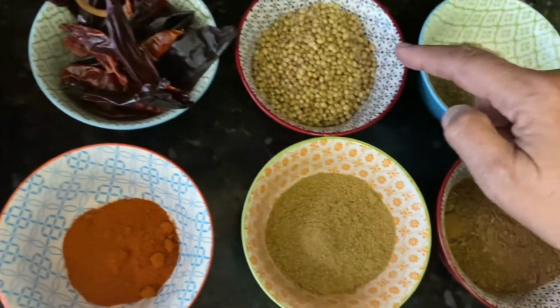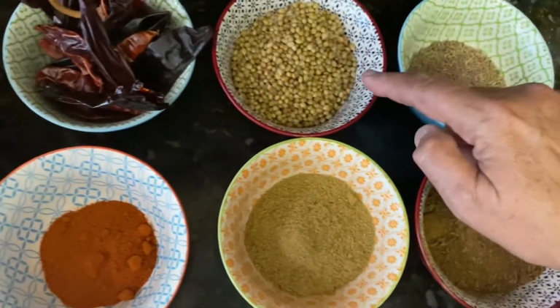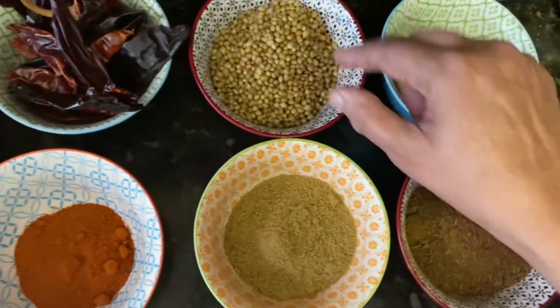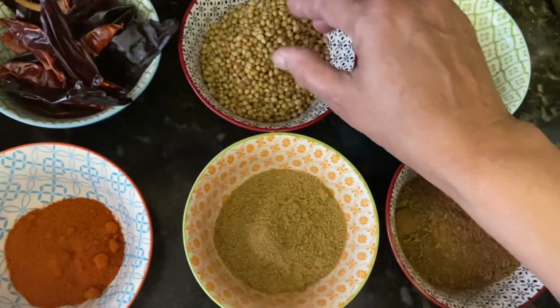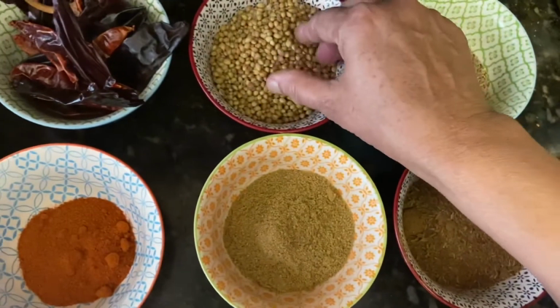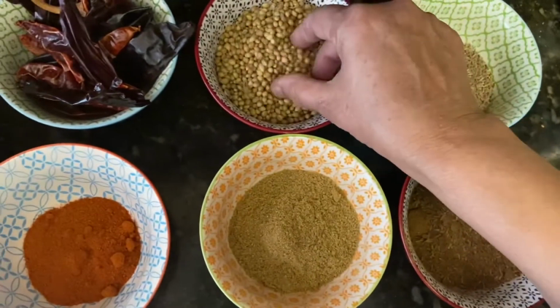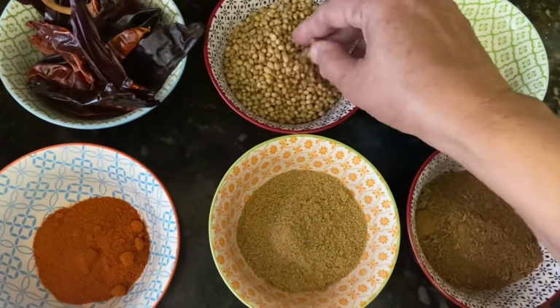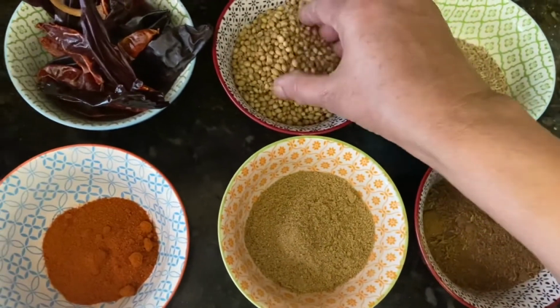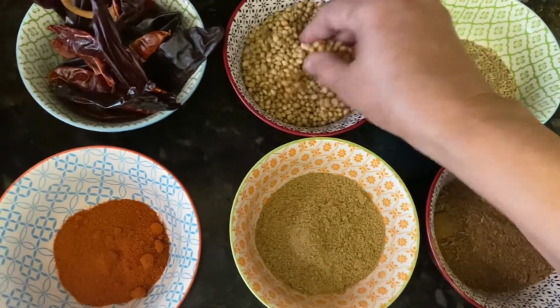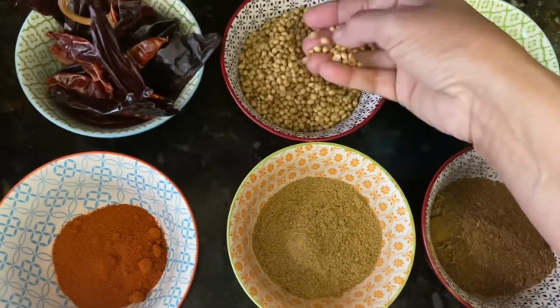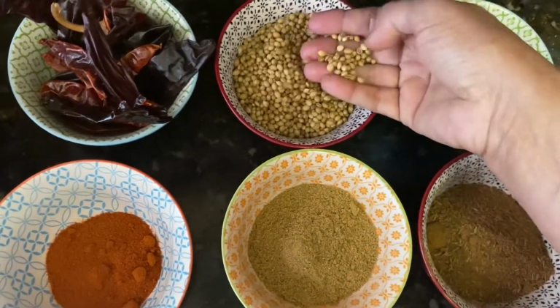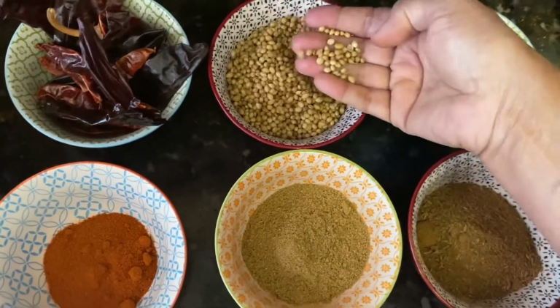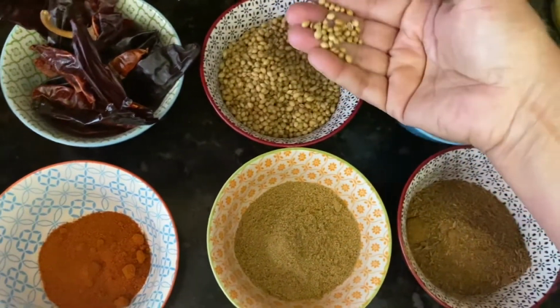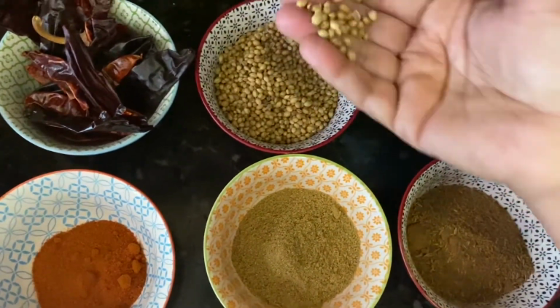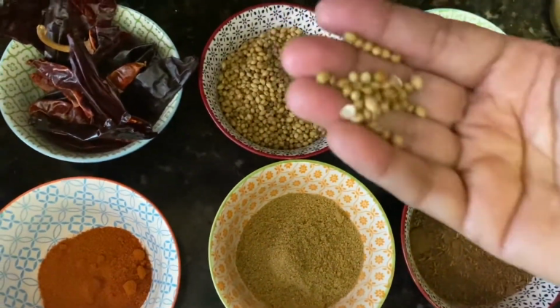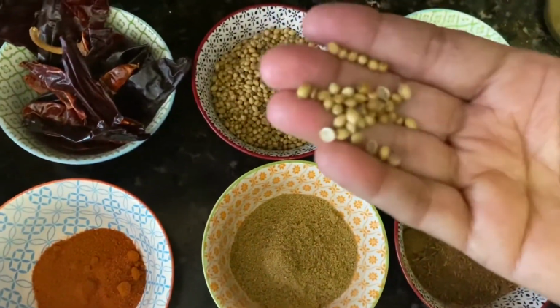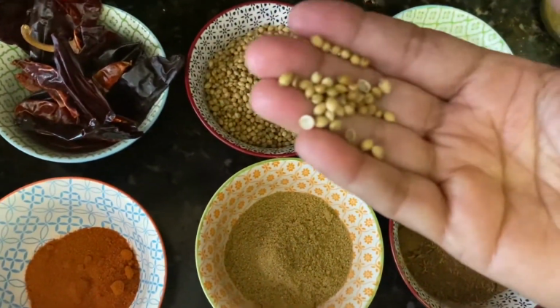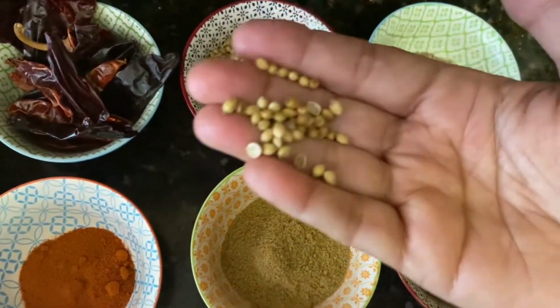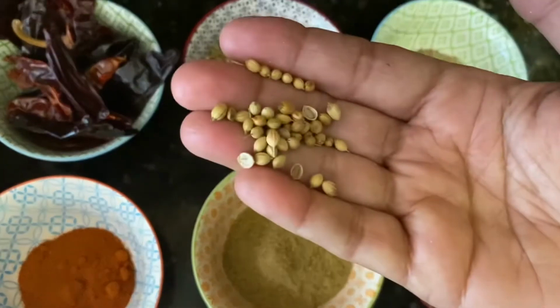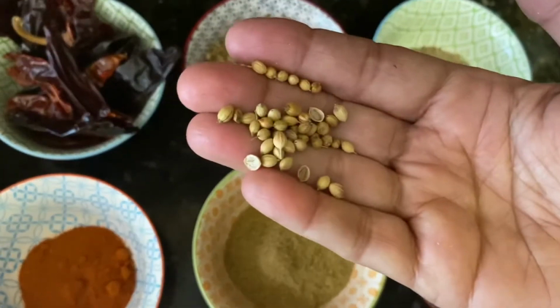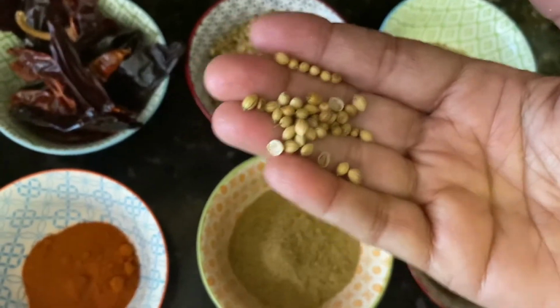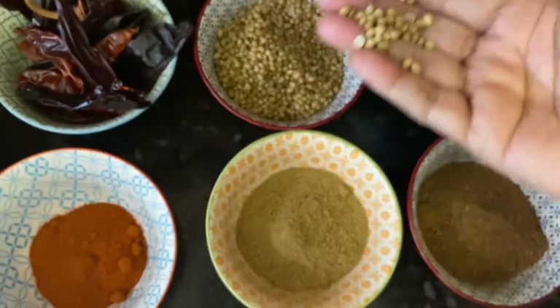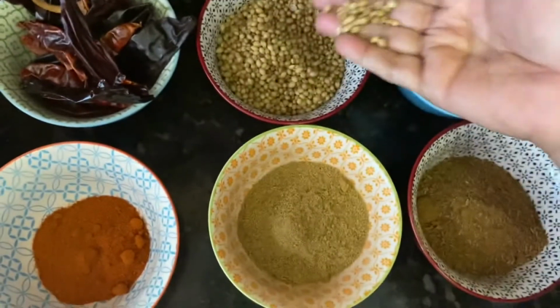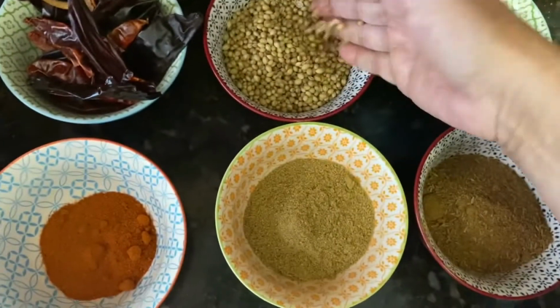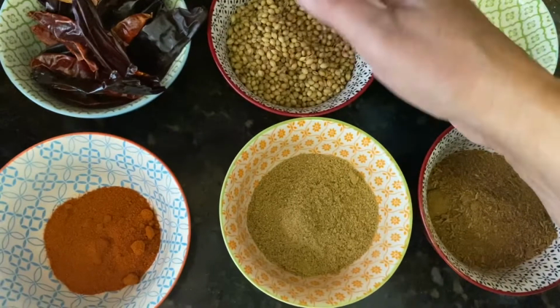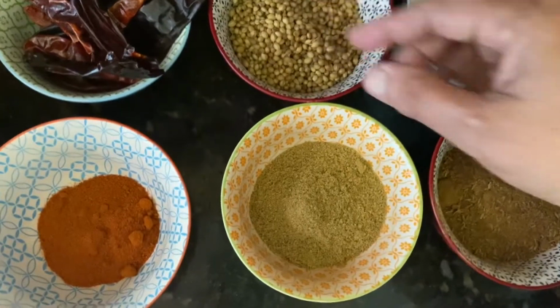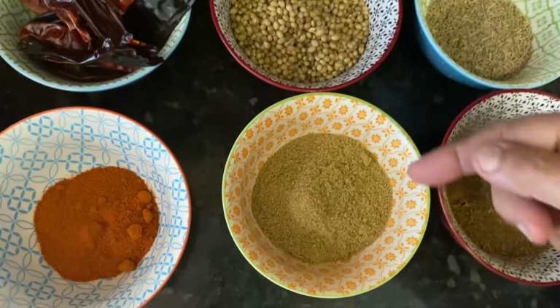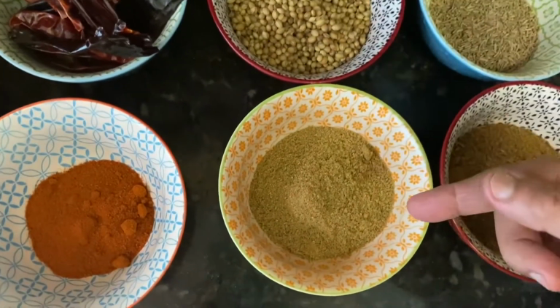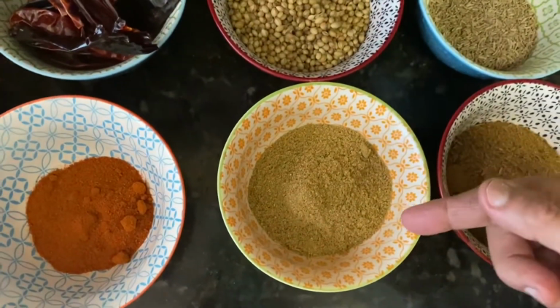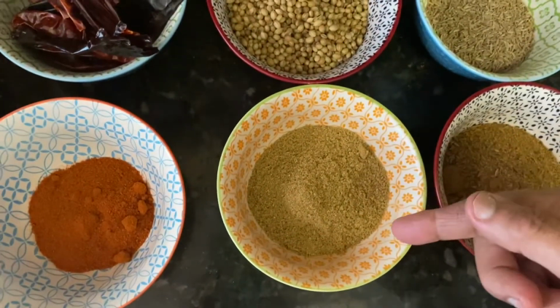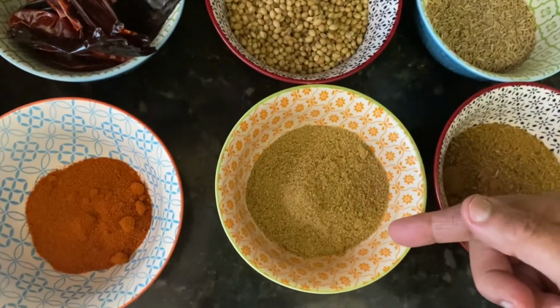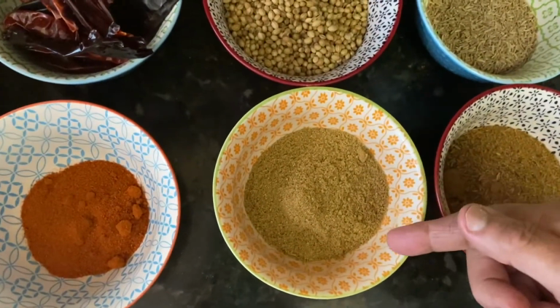This is the coriander seed — you can see the coriander seed here — and this is coriander powder.